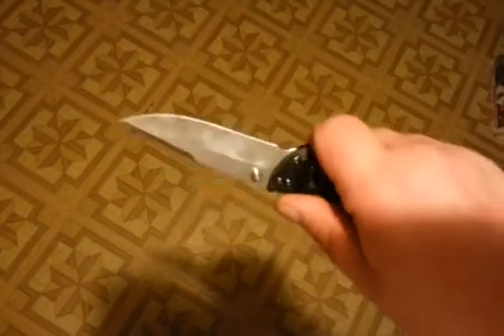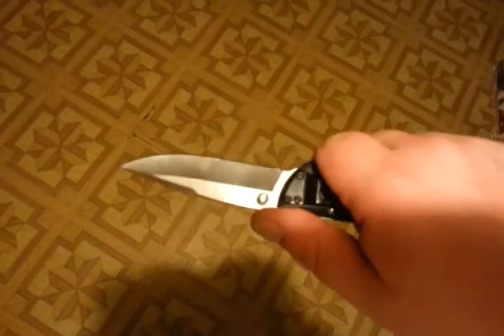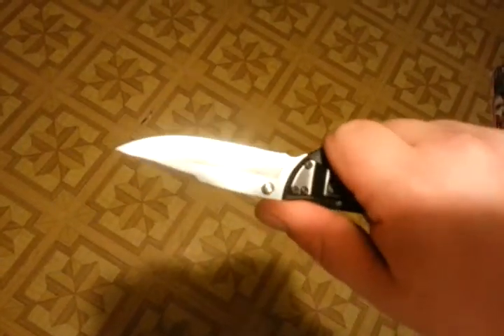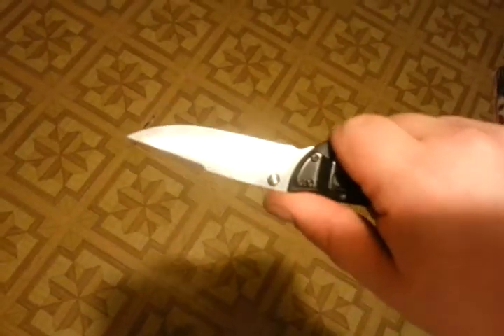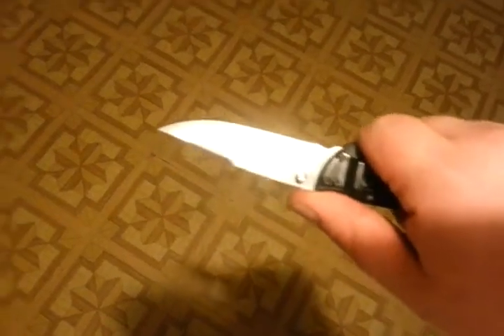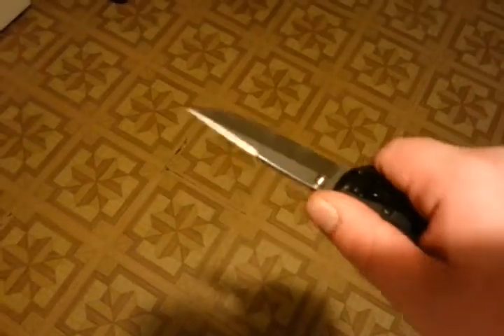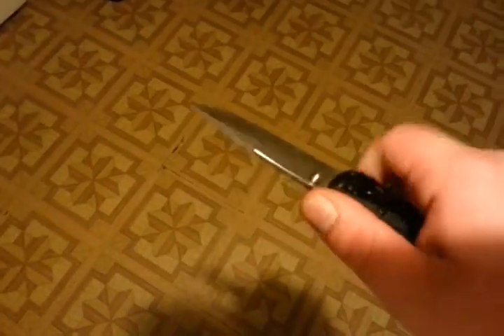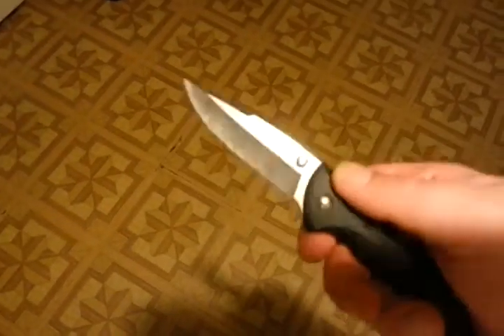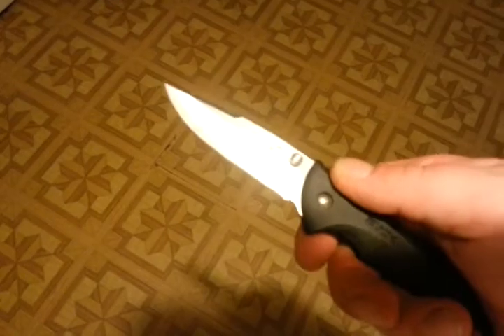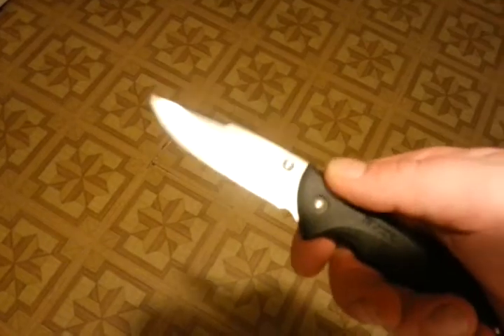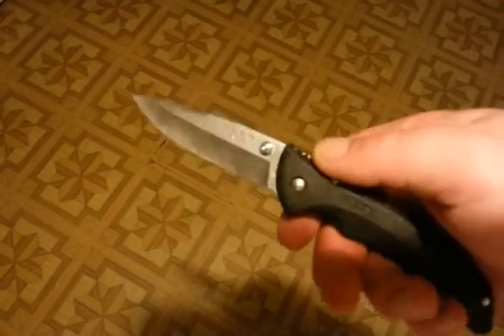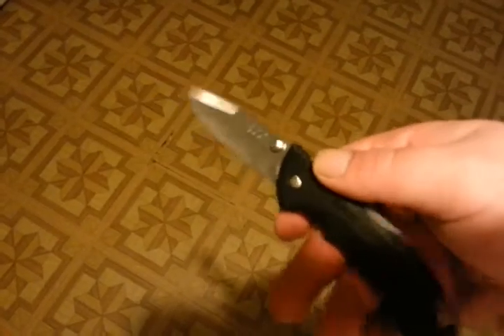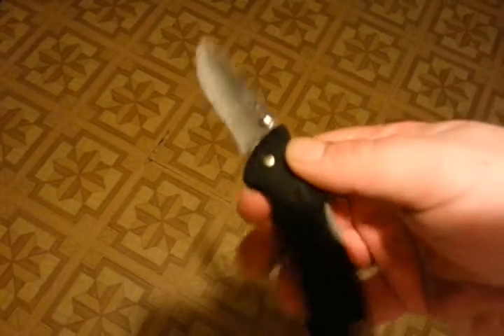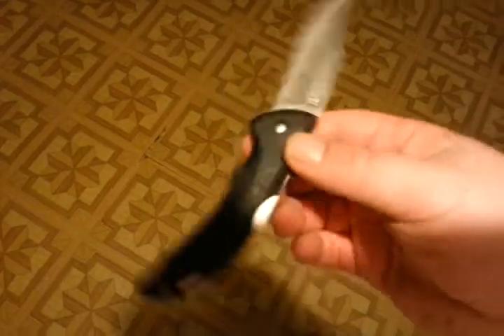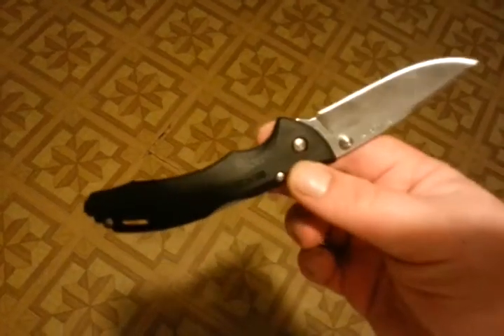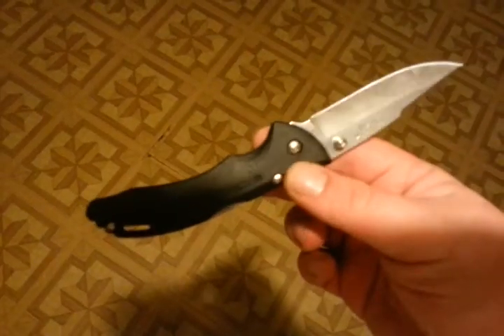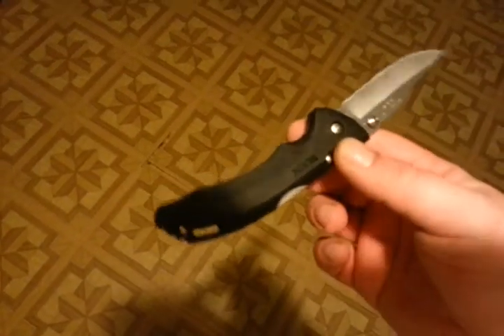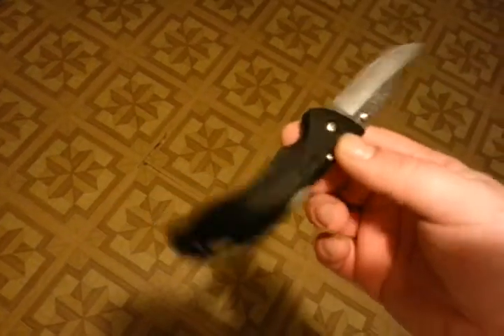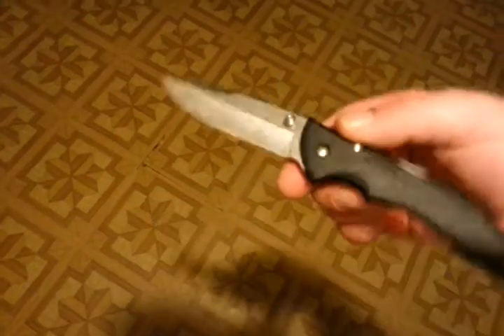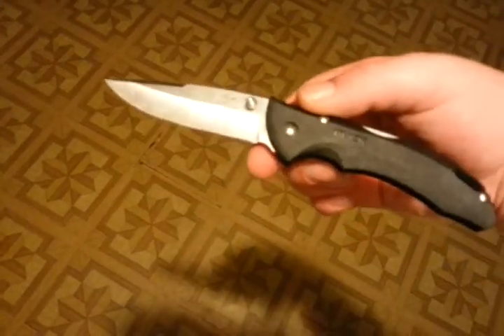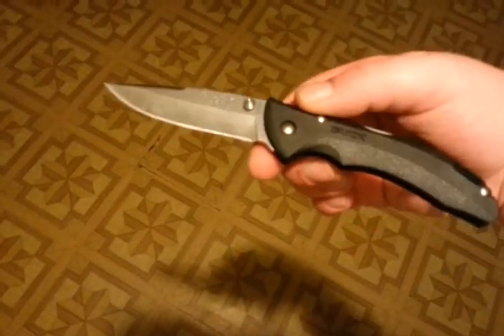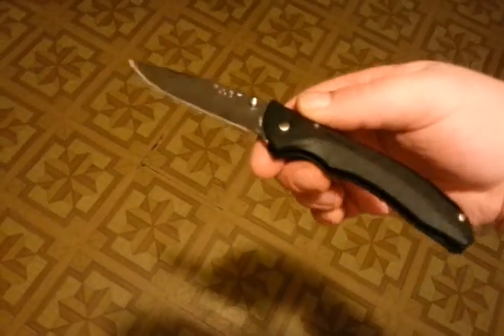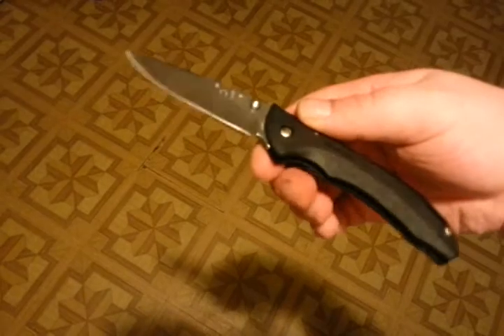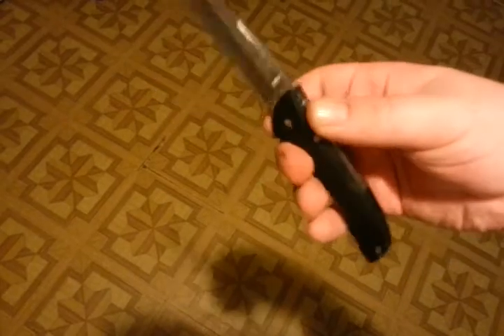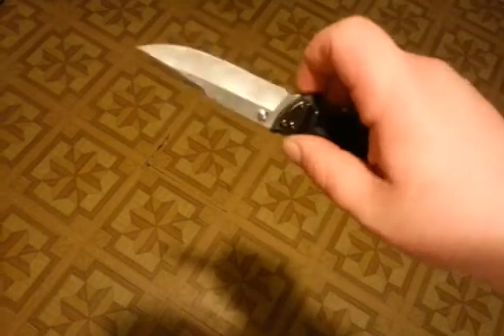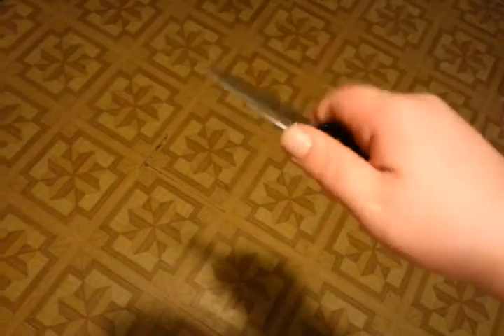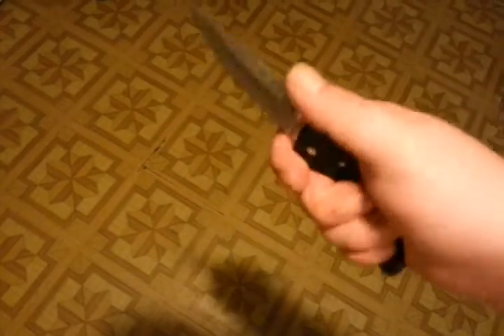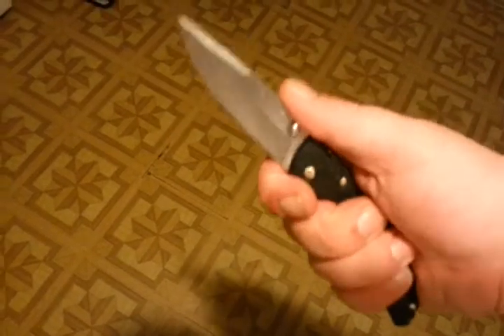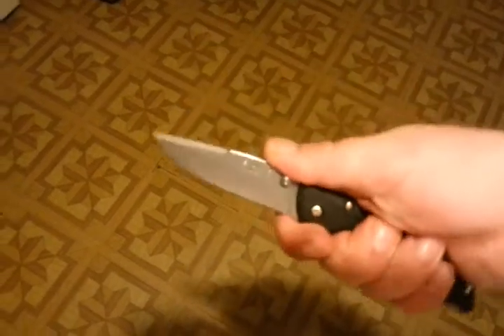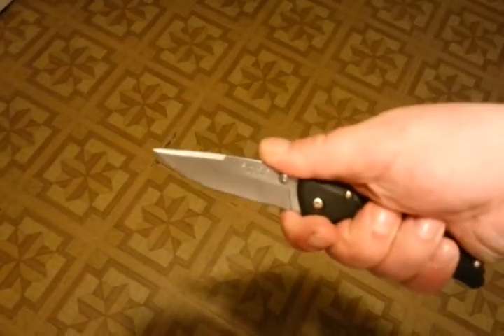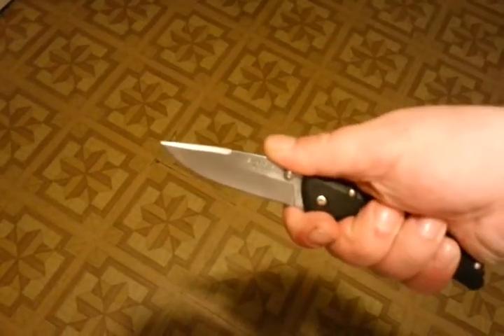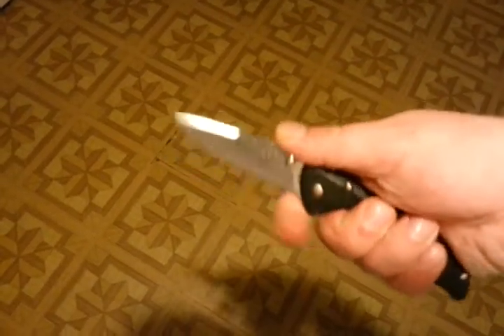But it kind of grew on me. I've been carrying it for a little bit now, and I was thinking of making it a little cooler because you can get these things for like 10 to 20 bucks. It's a really well-known knife, but I was just thinking to make it a little better, you know.